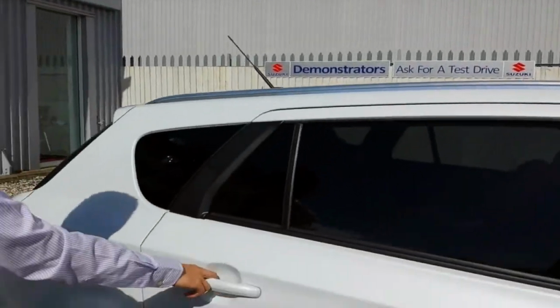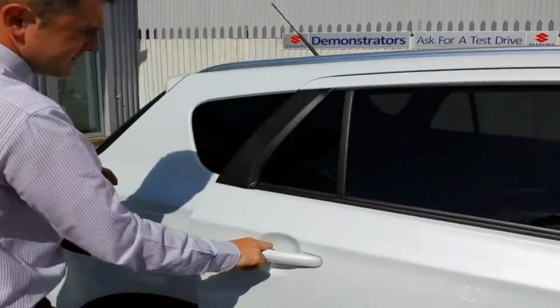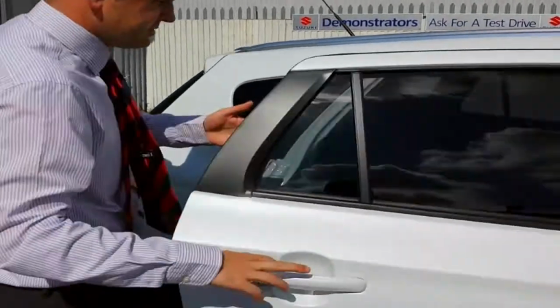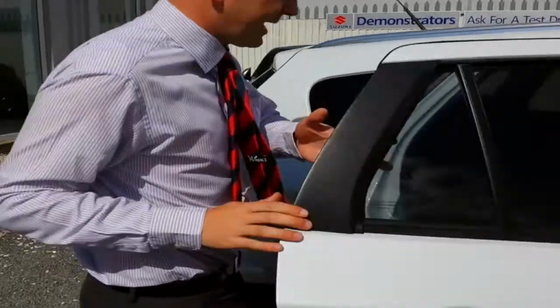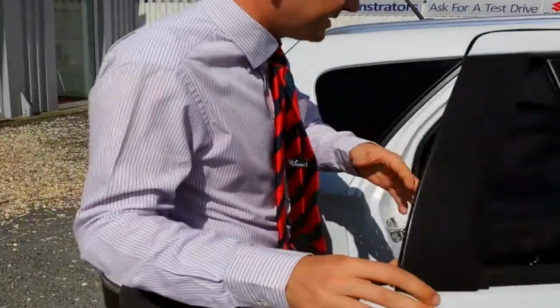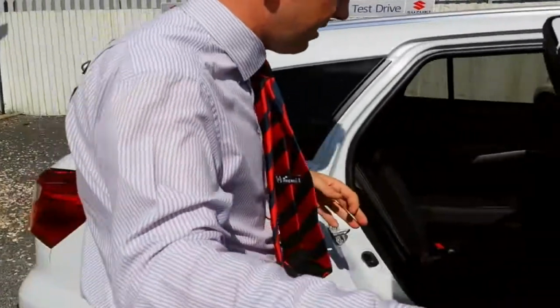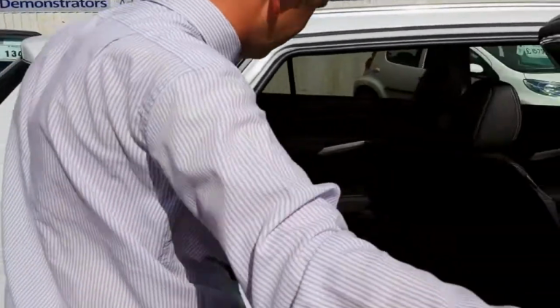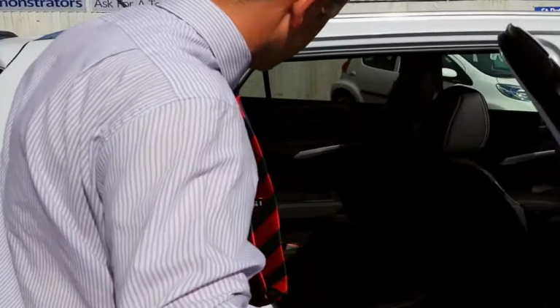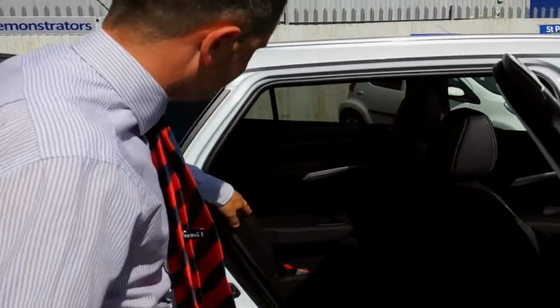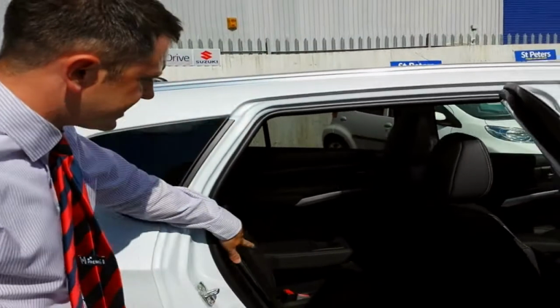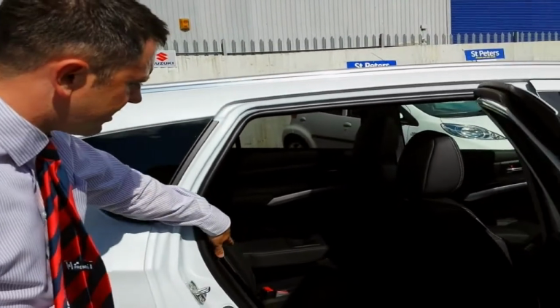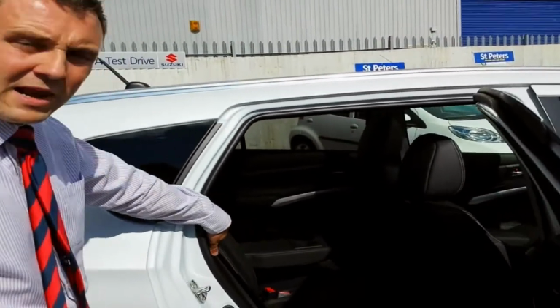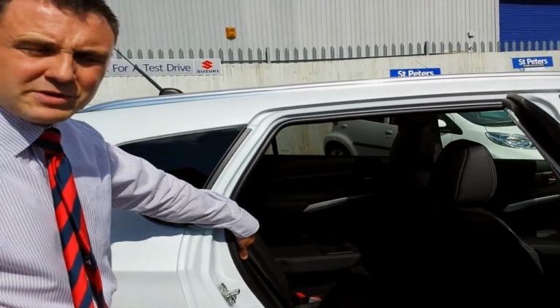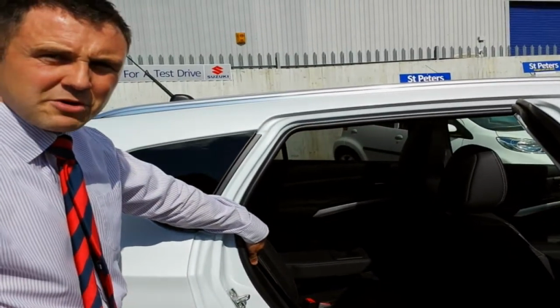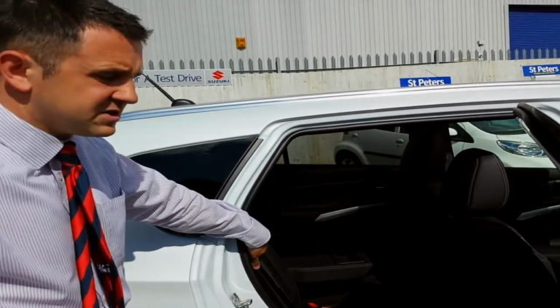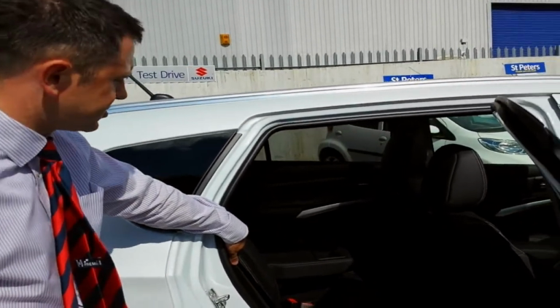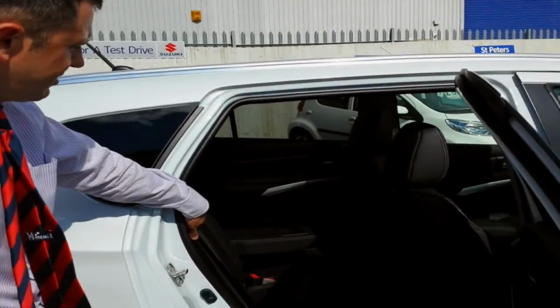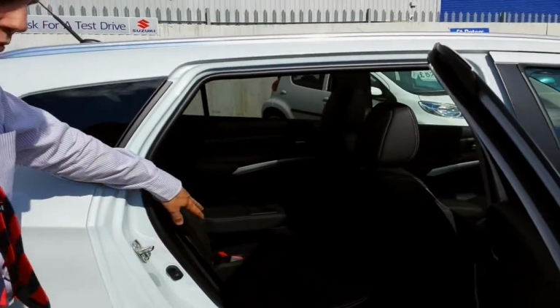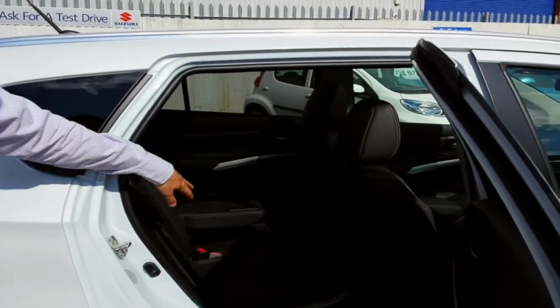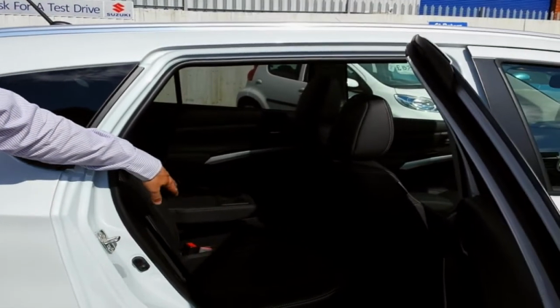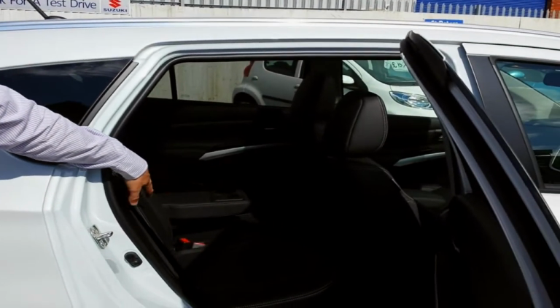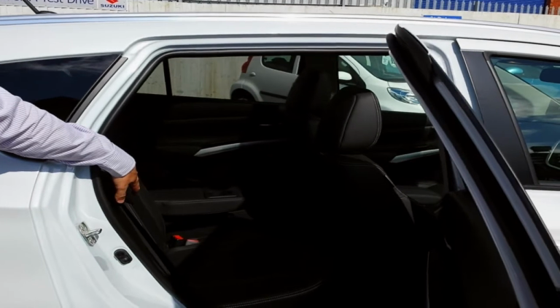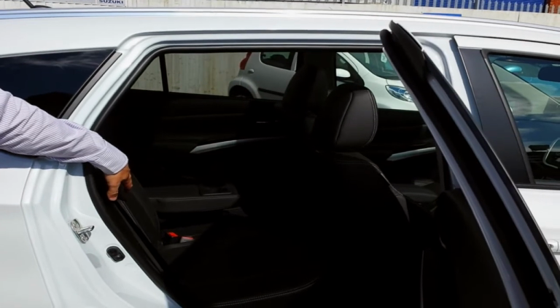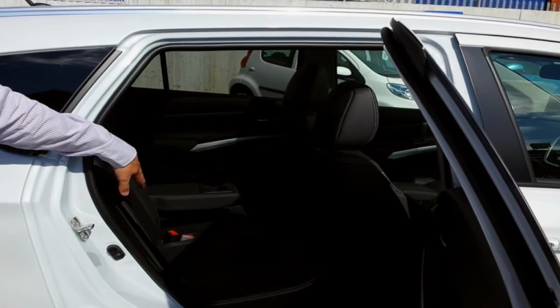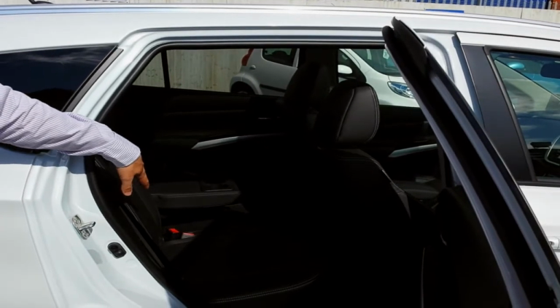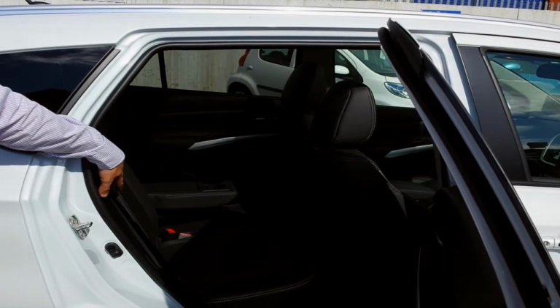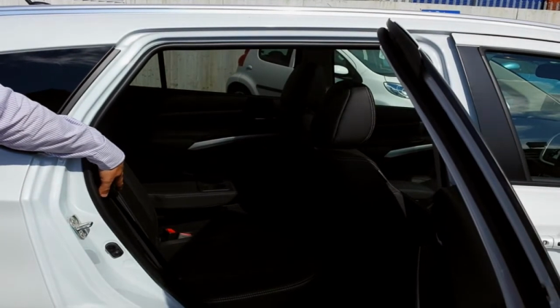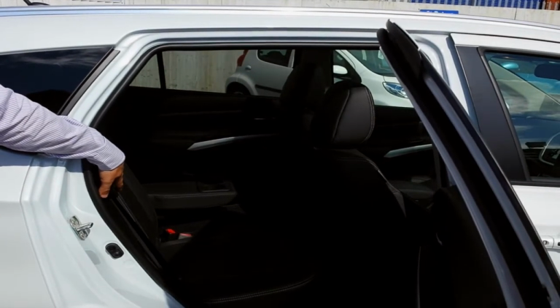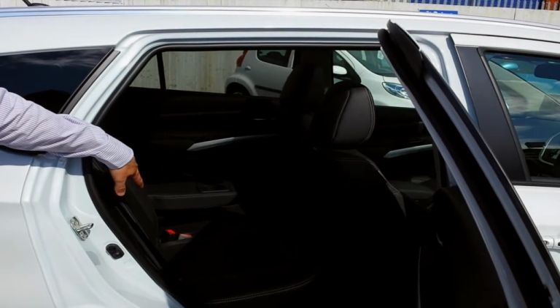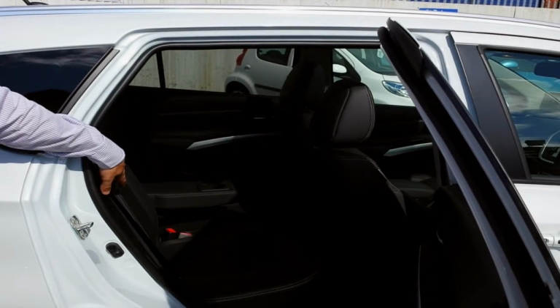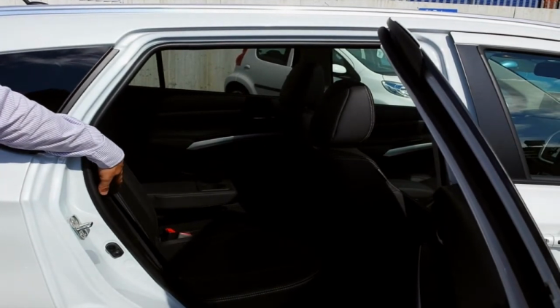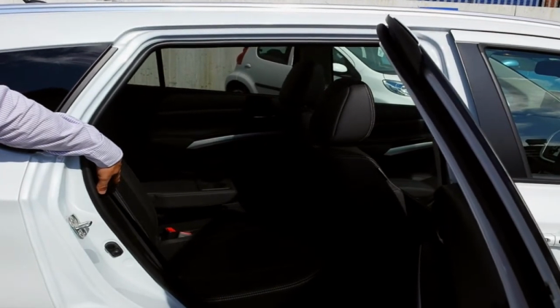Taking you into the back seats, again there's the leather interior with this version, with three three-point seat belts, with the outer seats having ISOFIX compatibility.